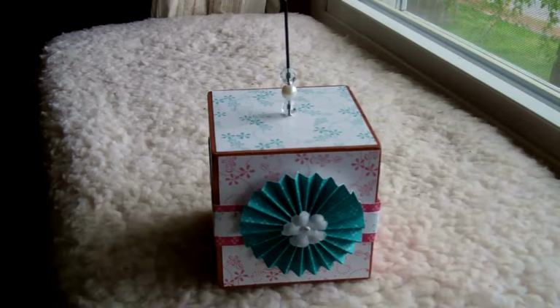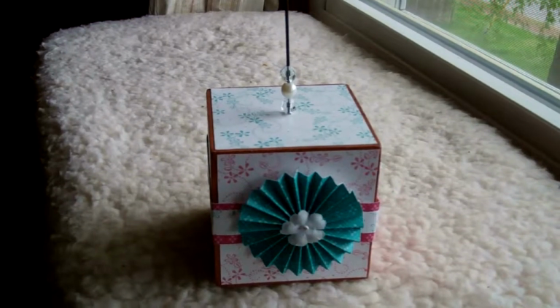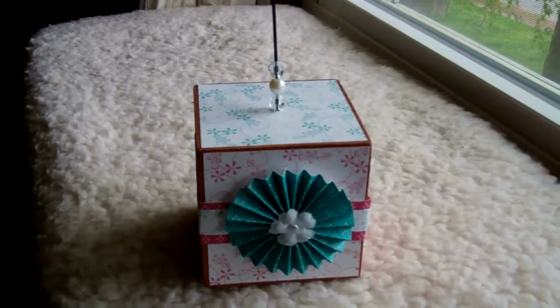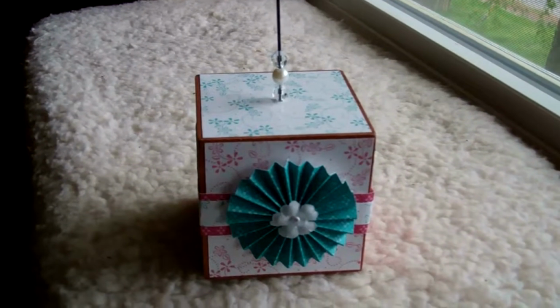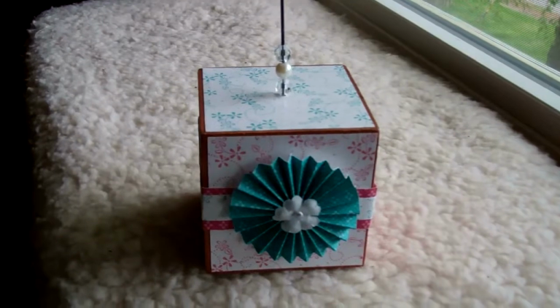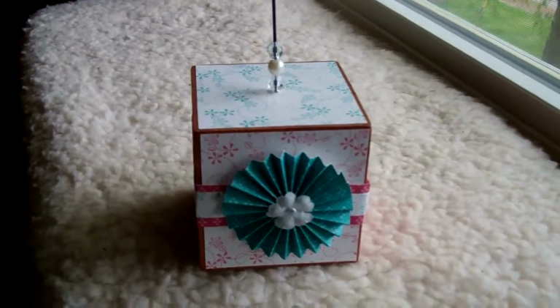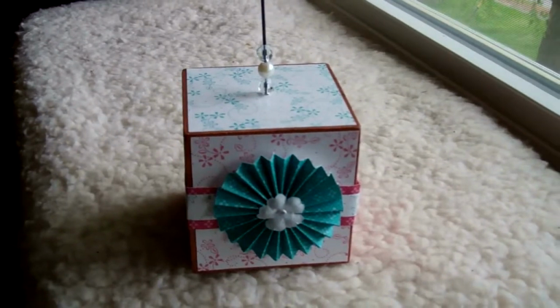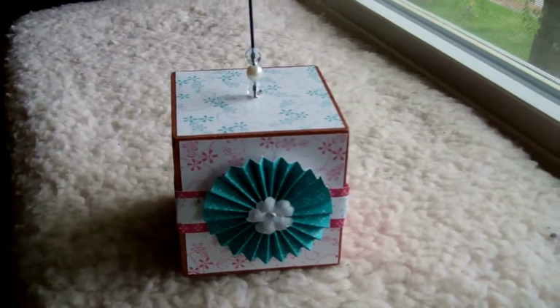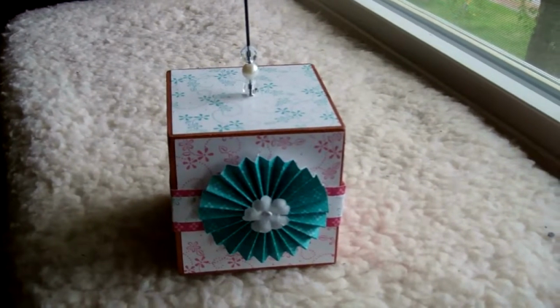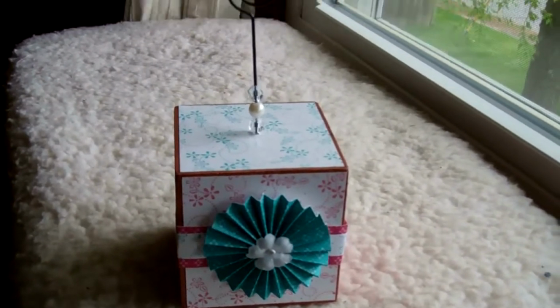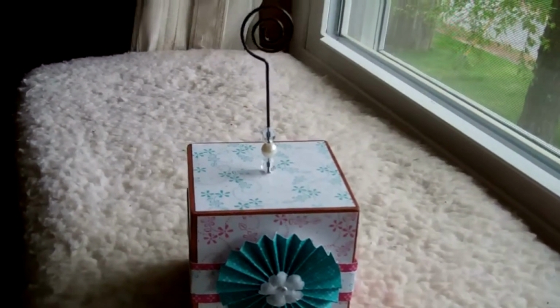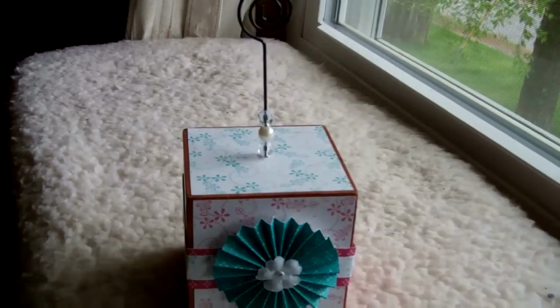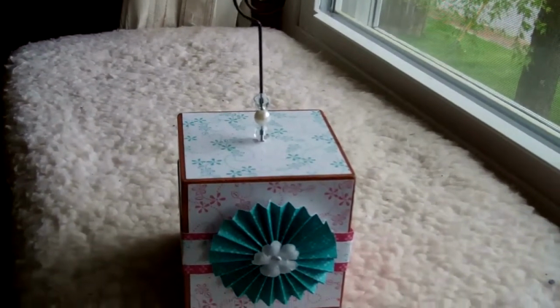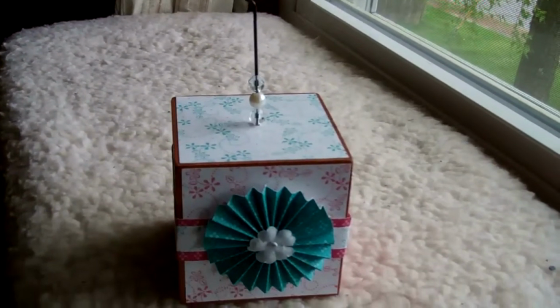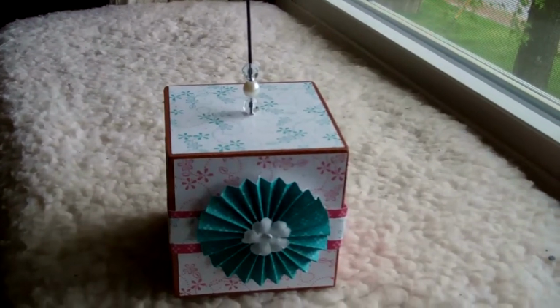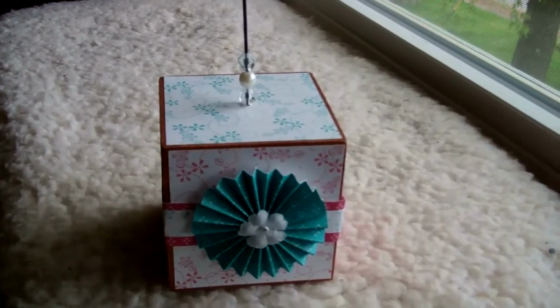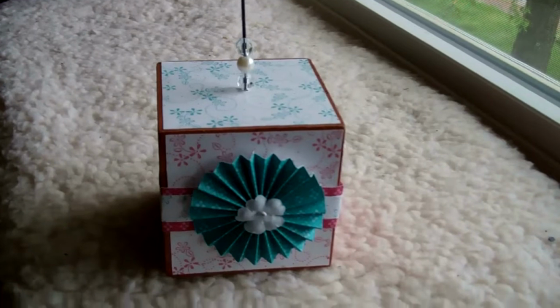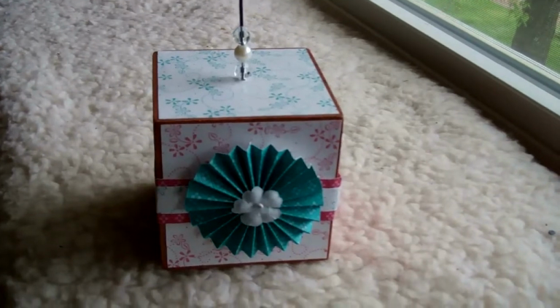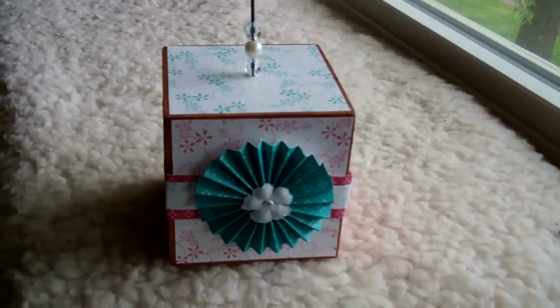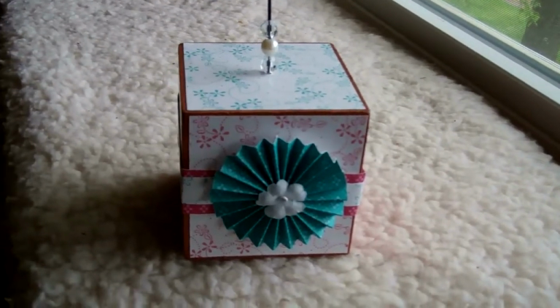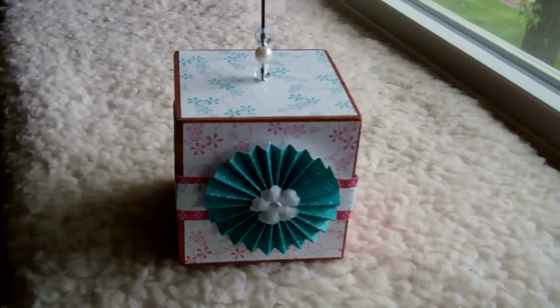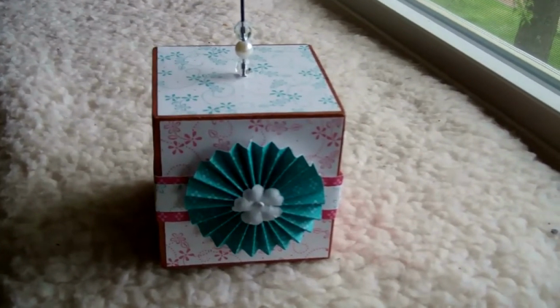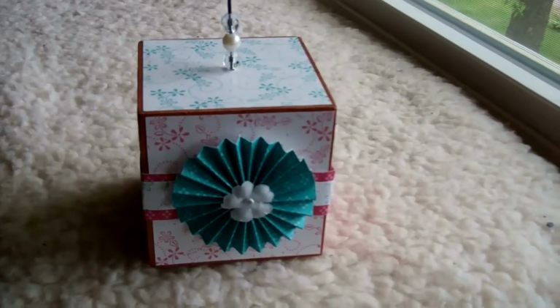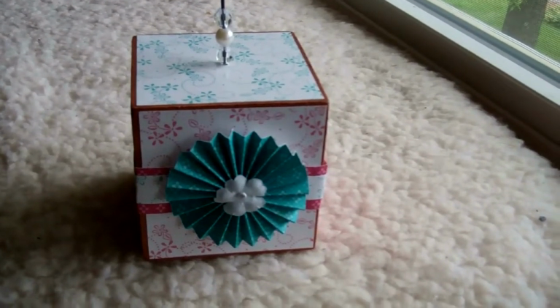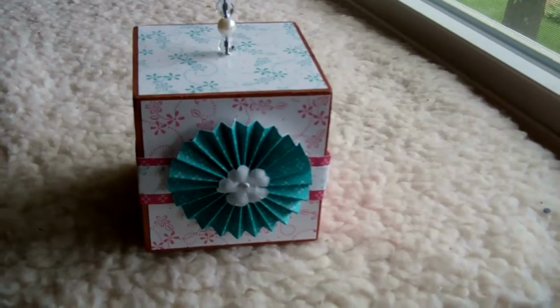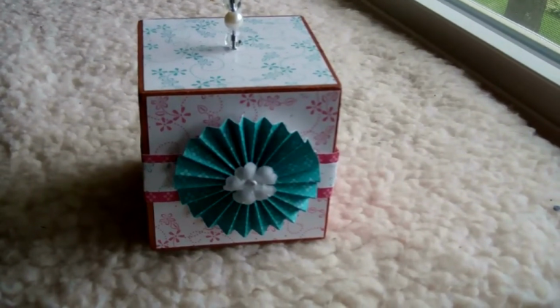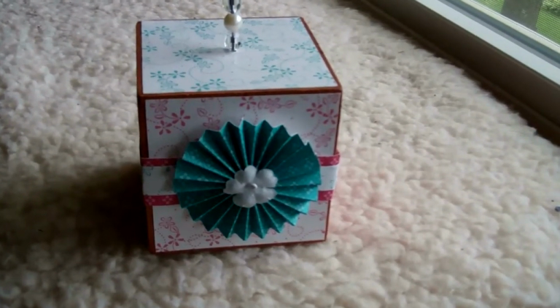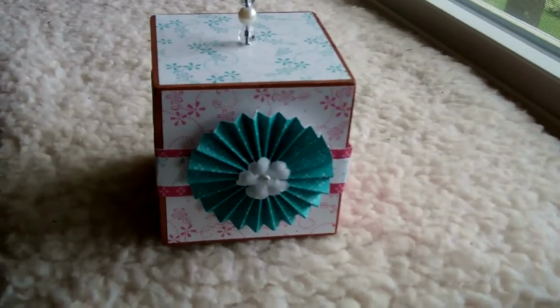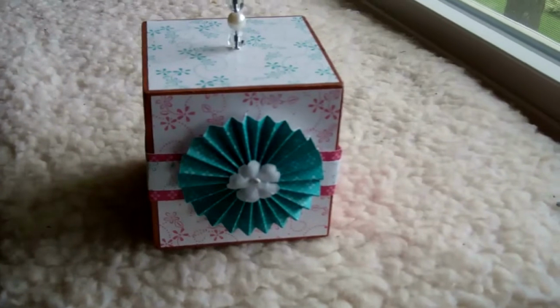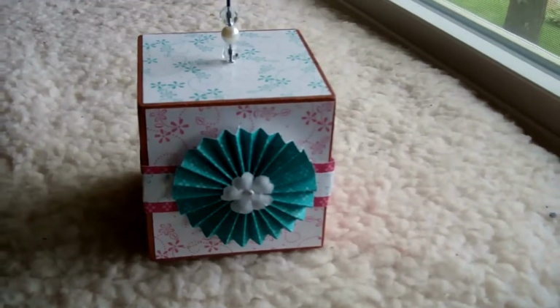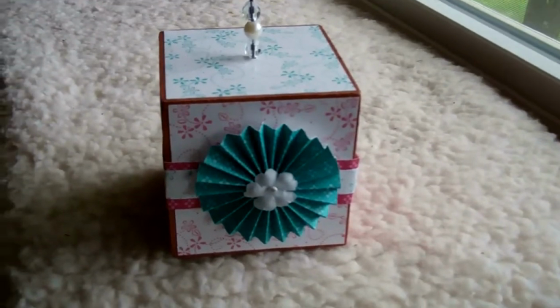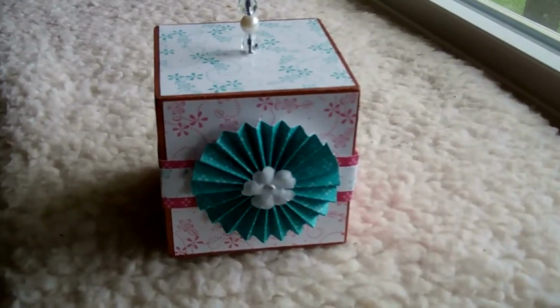Hi everyone, Cheryl from Cheryl's Crafting Corner. I want to show you another one of those photo blocks that I made. This one I used all Stampin' Up products and I'm giving this to my friend who is a demonstrator.